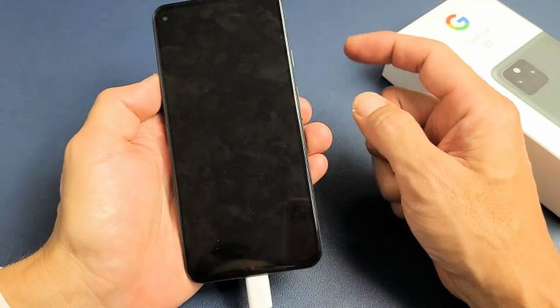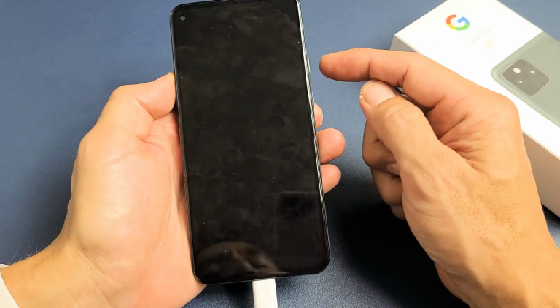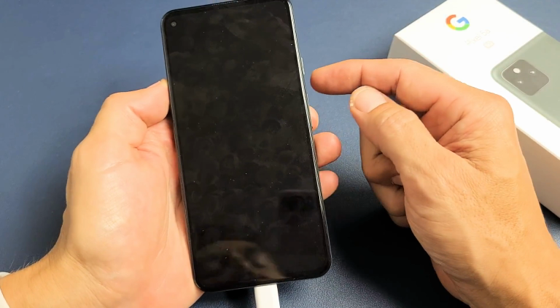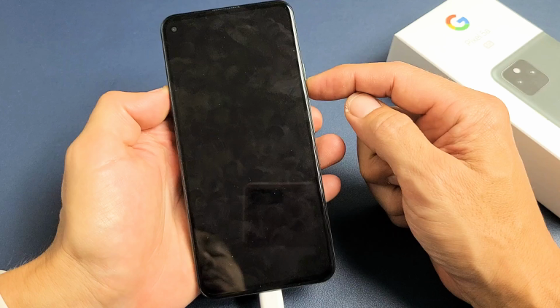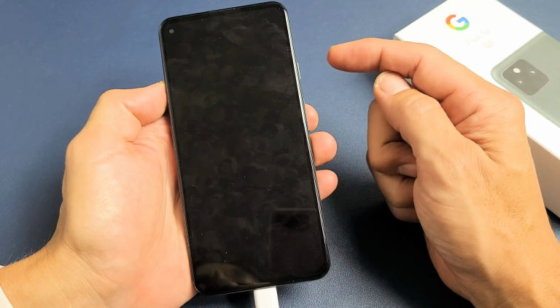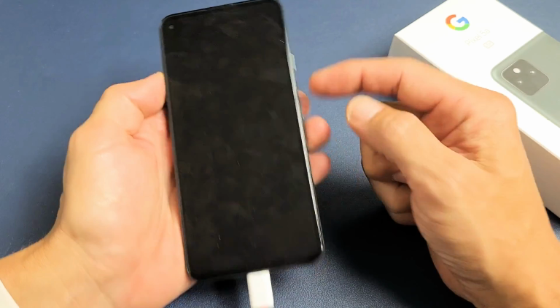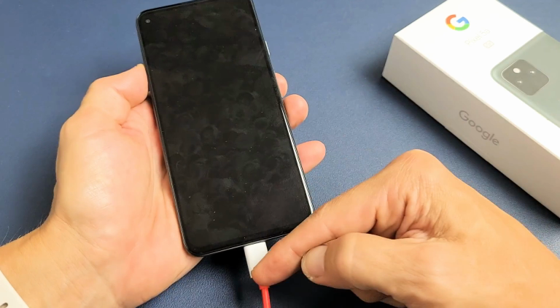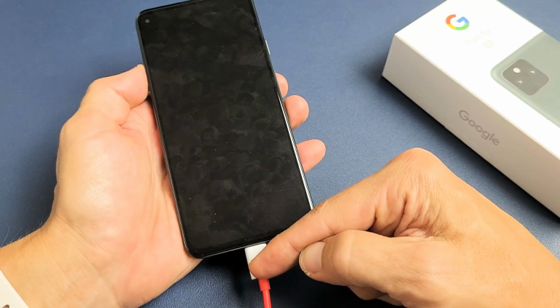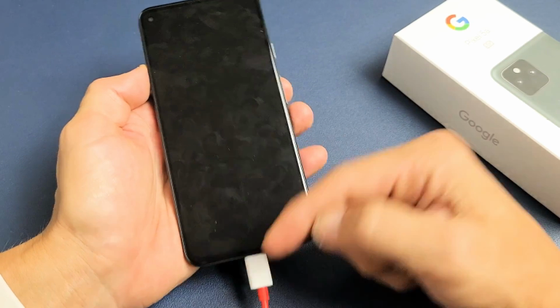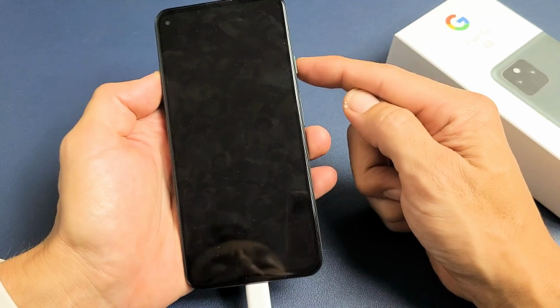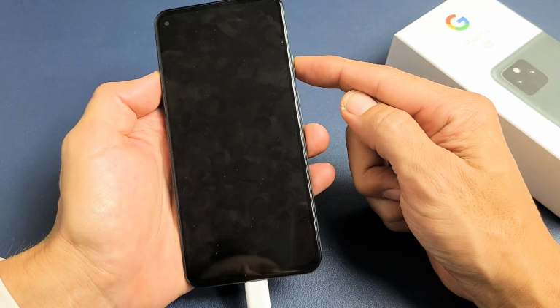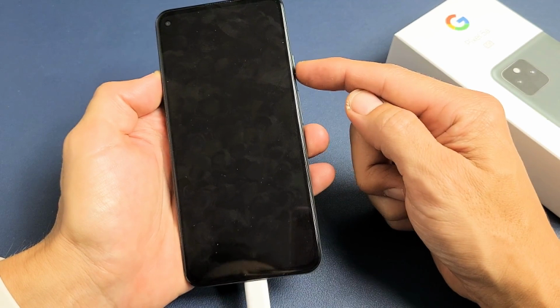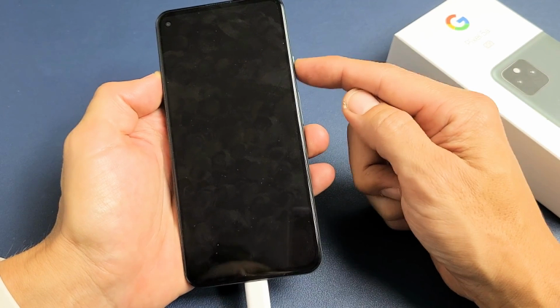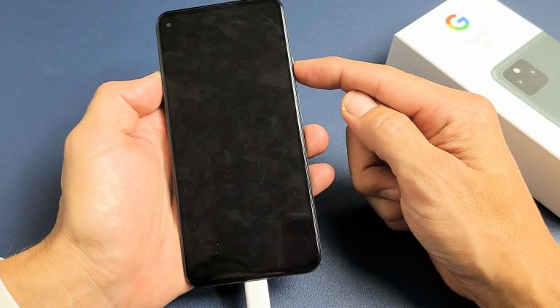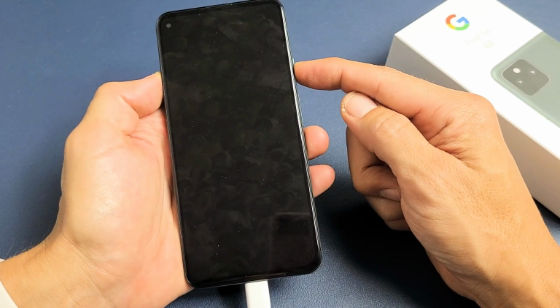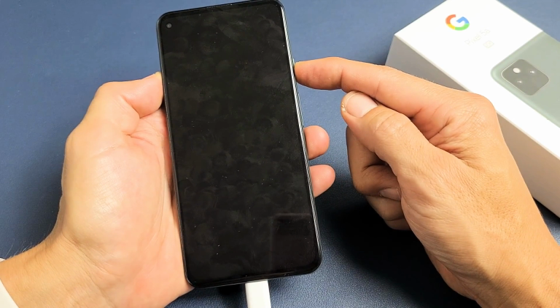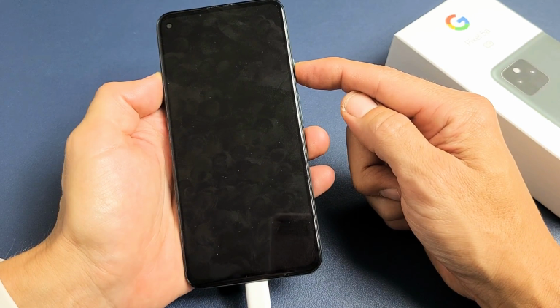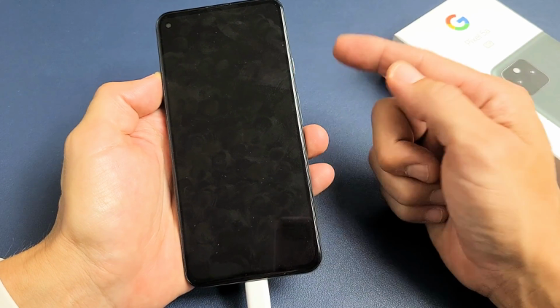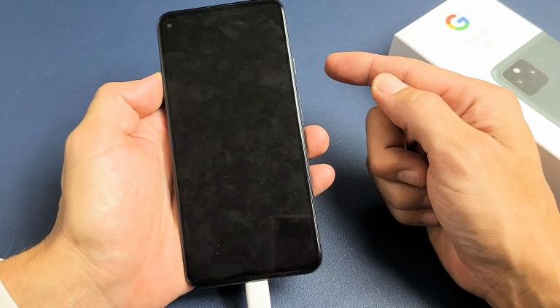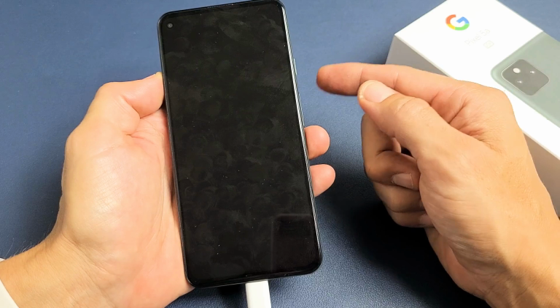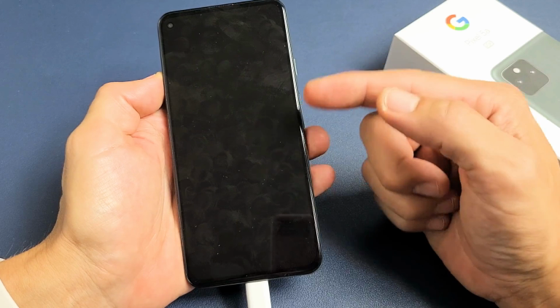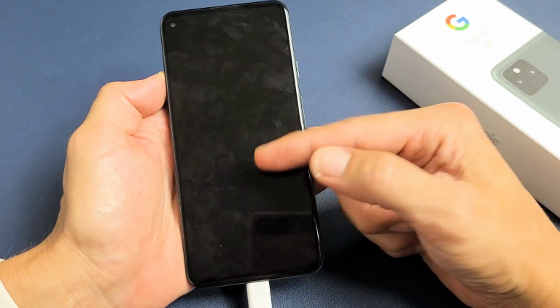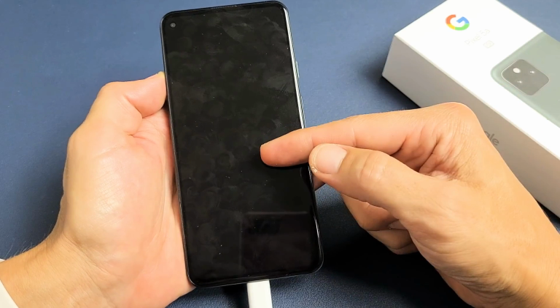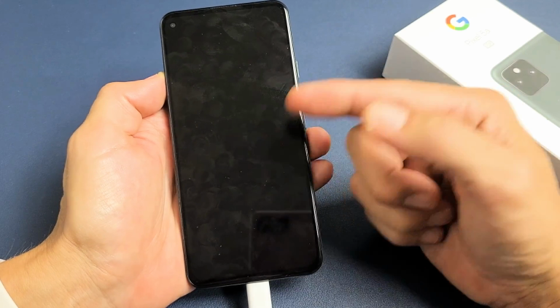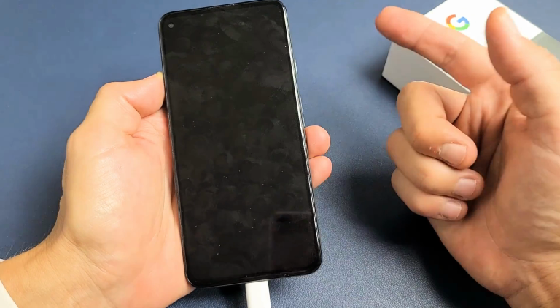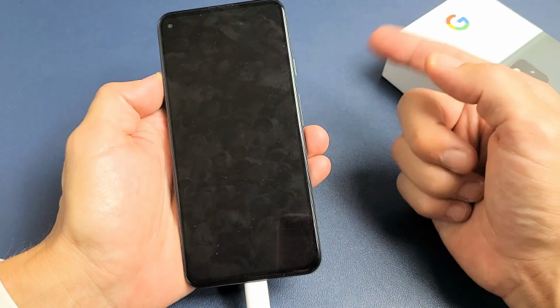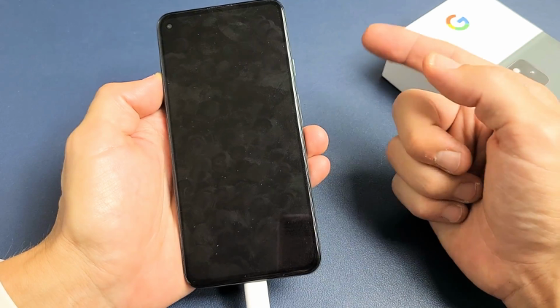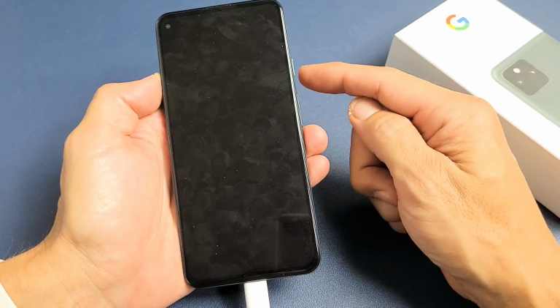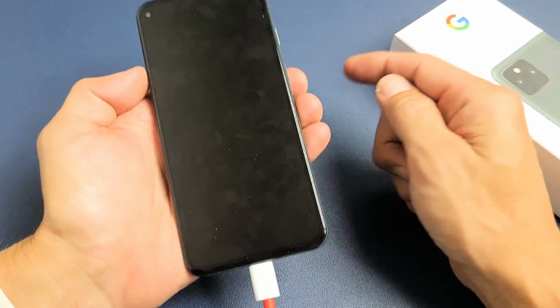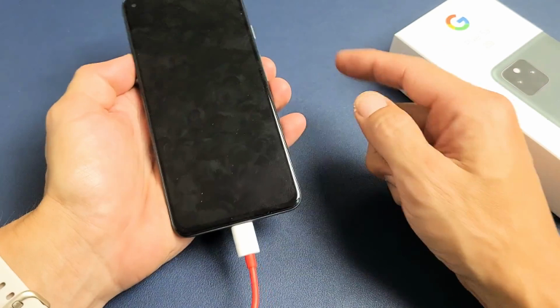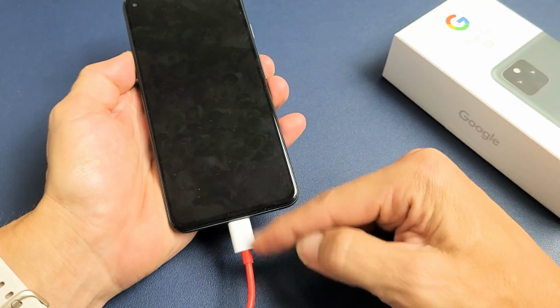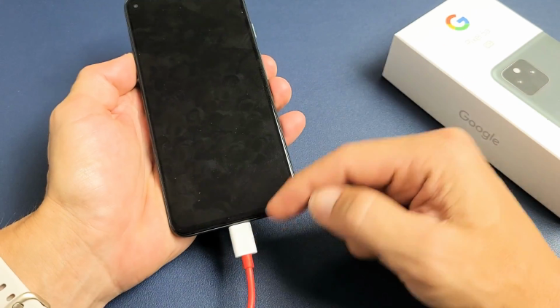And now what we're going to do here is, while it's charging, we're going to press and hold this power button. We're not going to let go until we see a Google logo appear, and this may take 20 seconds or more, so we're going to do it together.